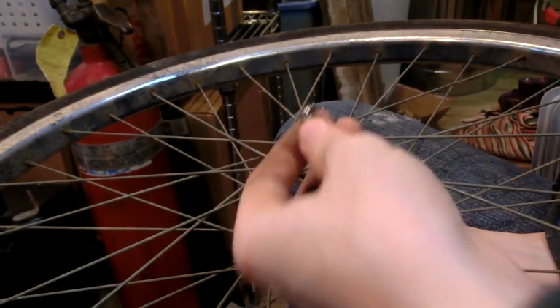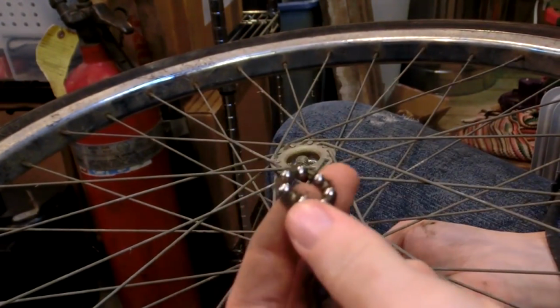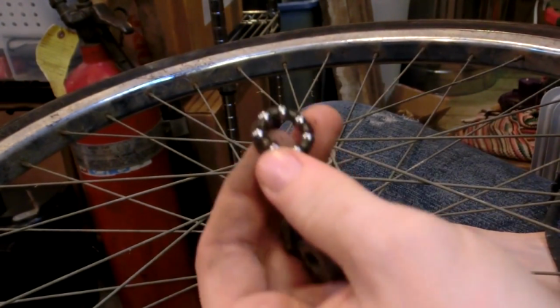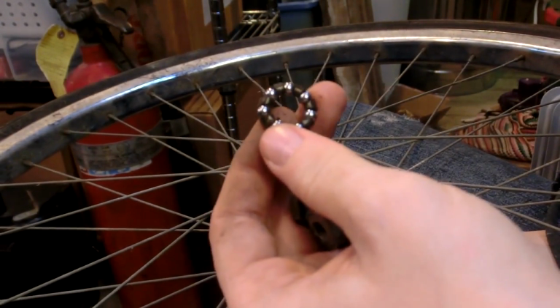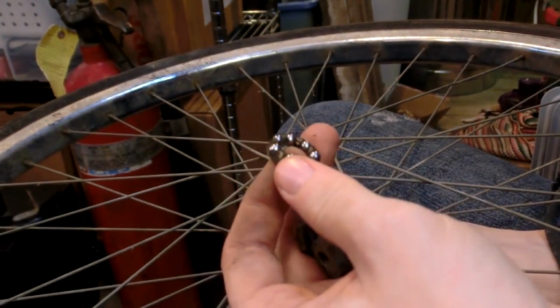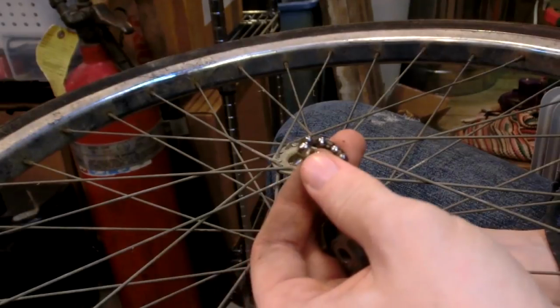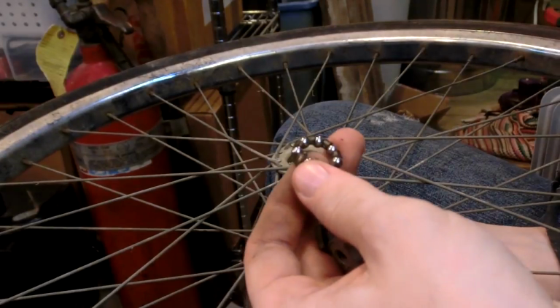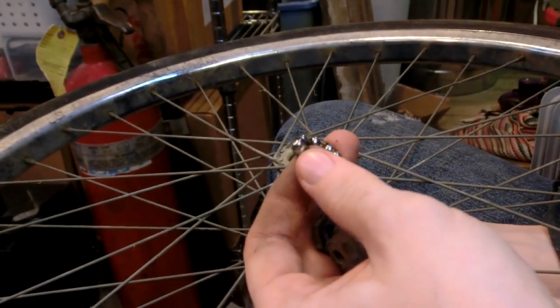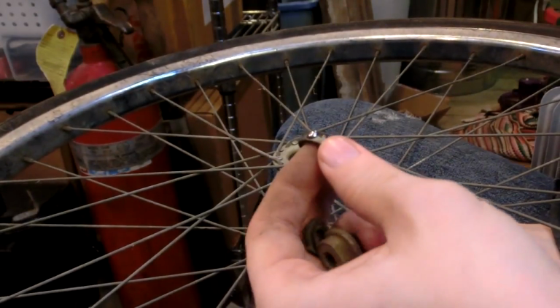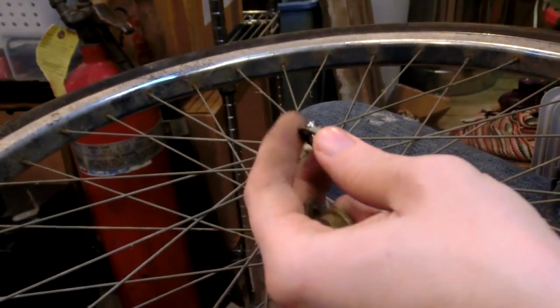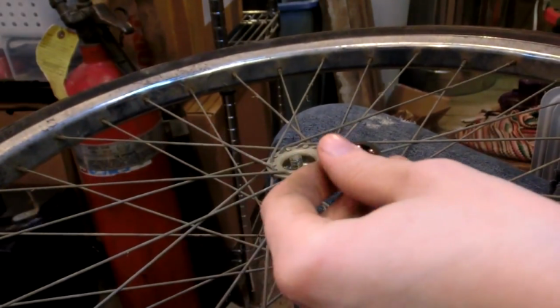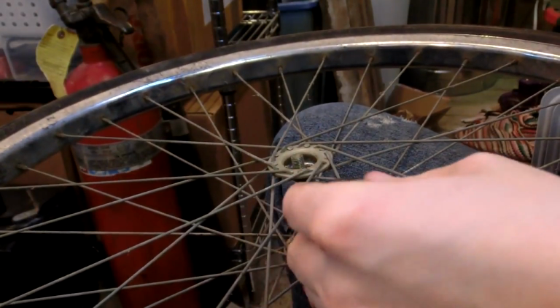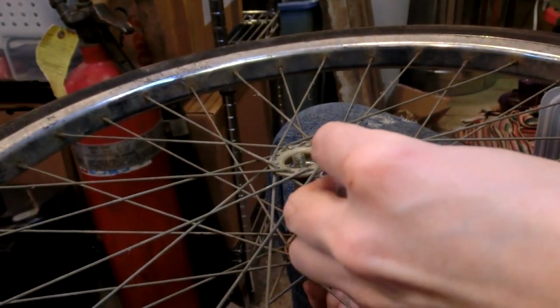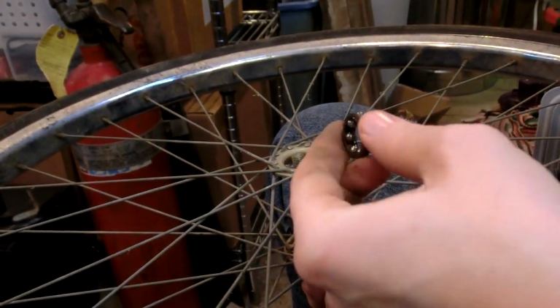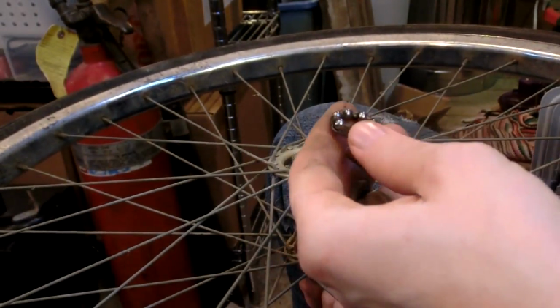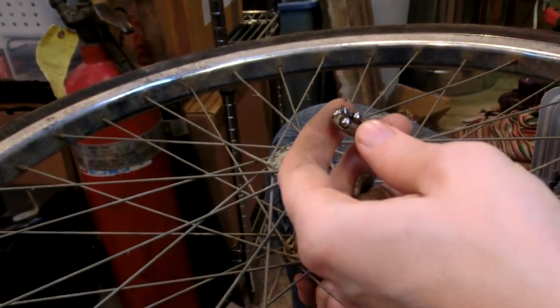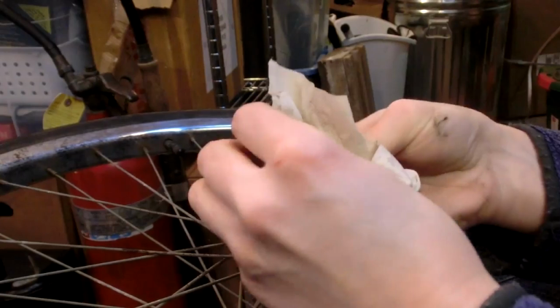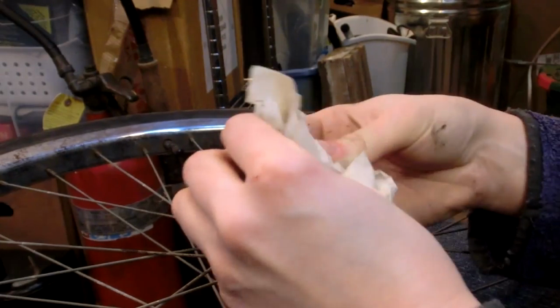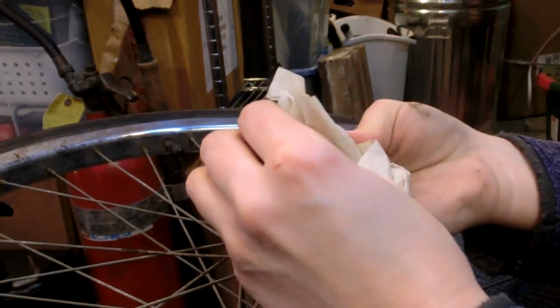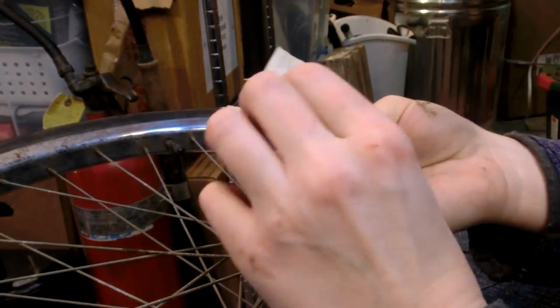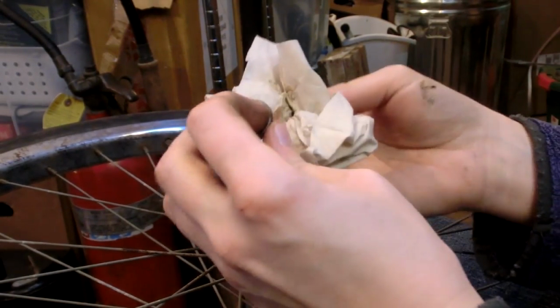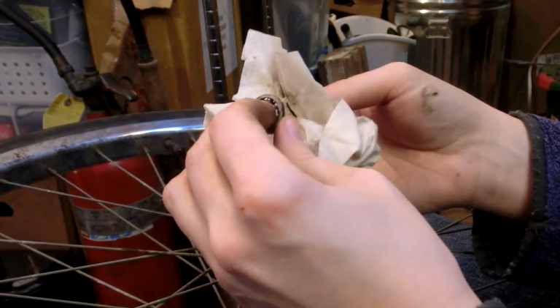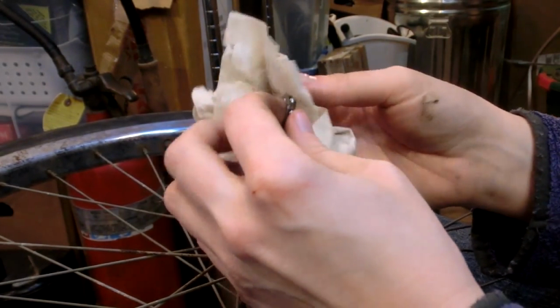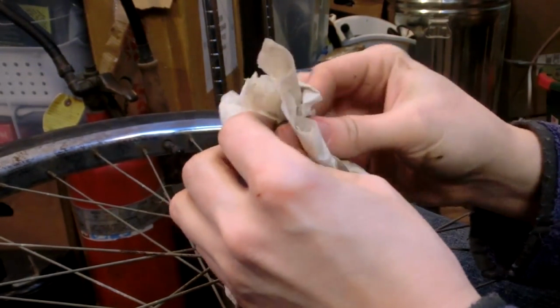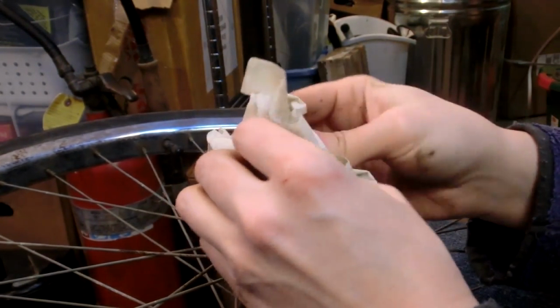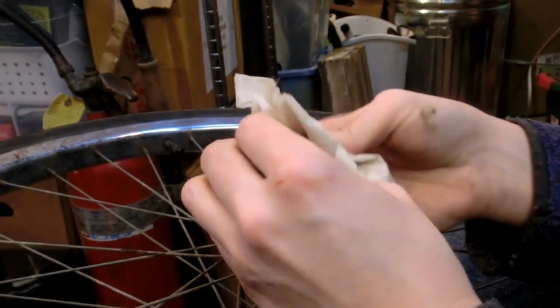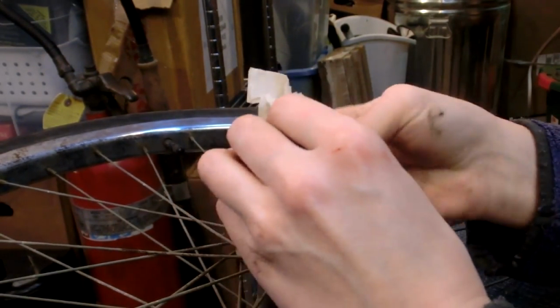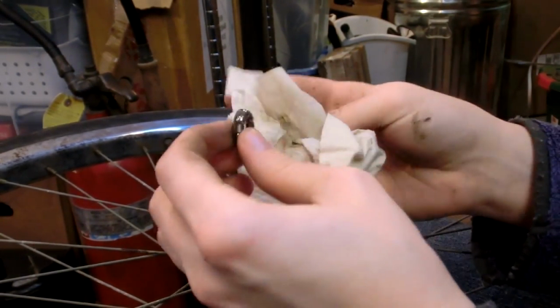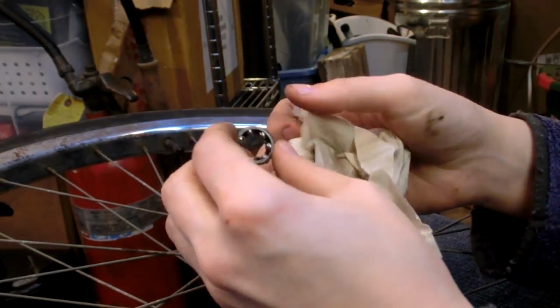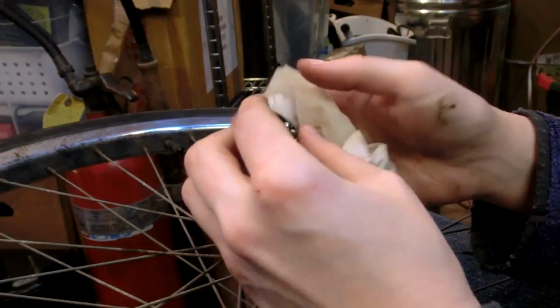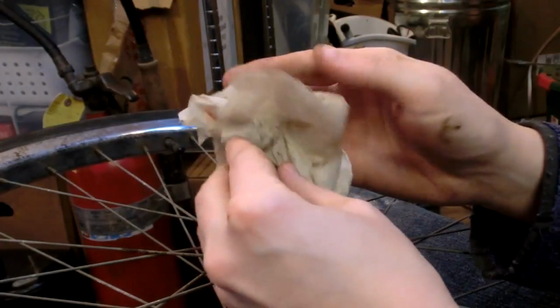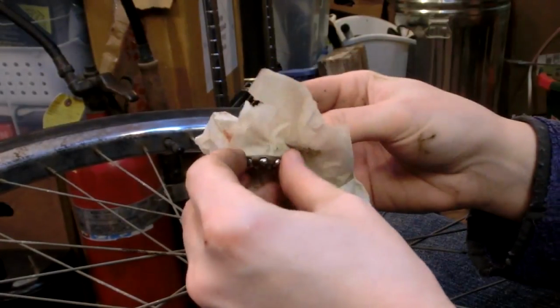Should those have grease on them? I would assume every bearing should have grease on them - these are totally dry. Looks like there was grease on here, but the grease is just cracking off. It's so dry.